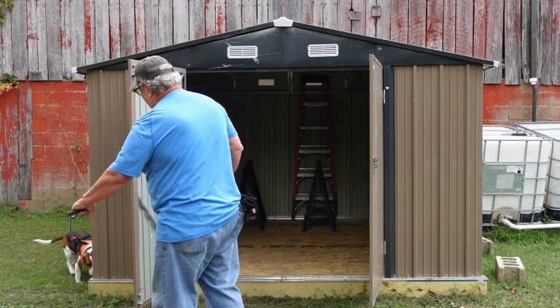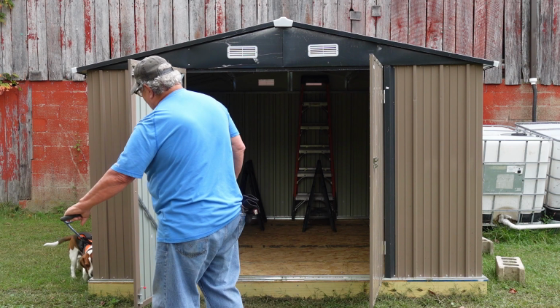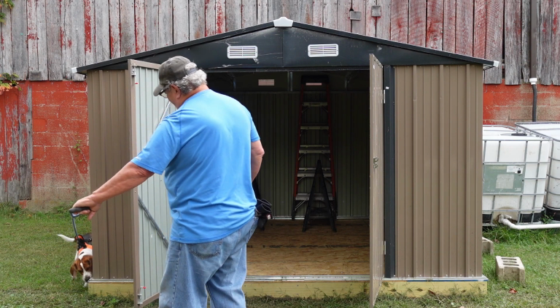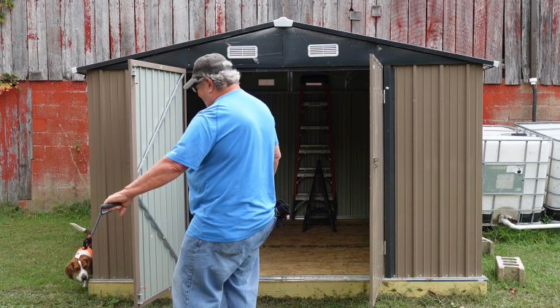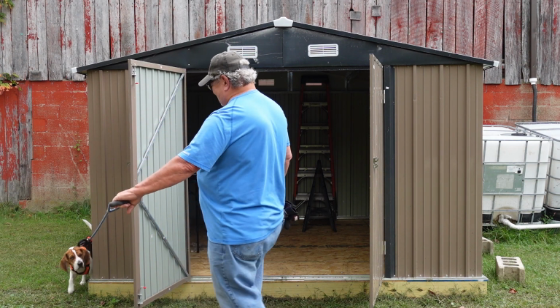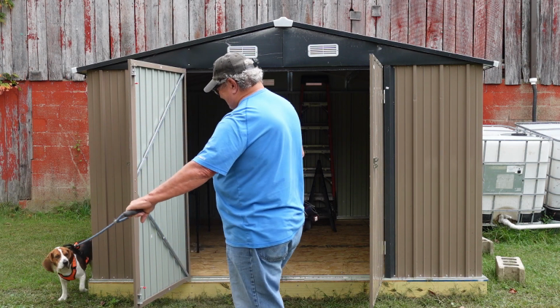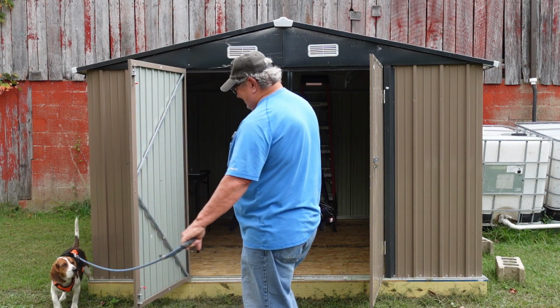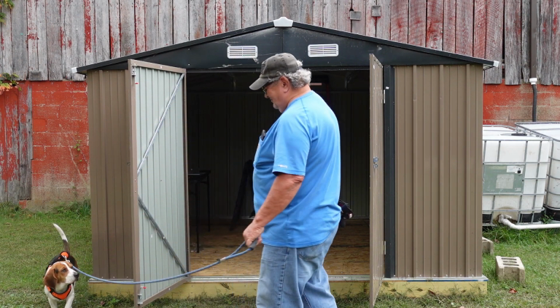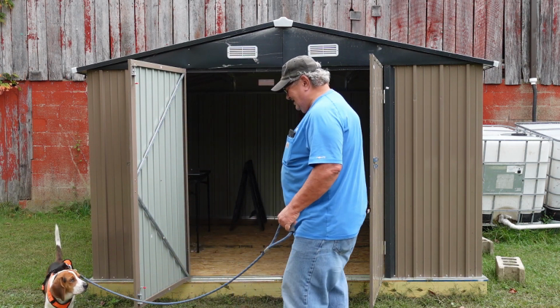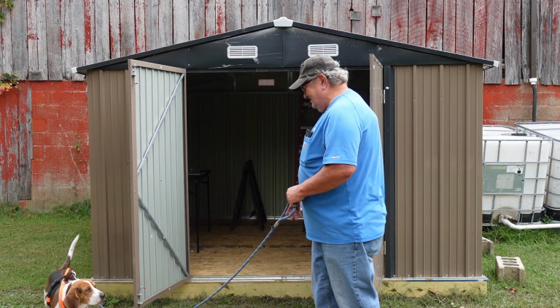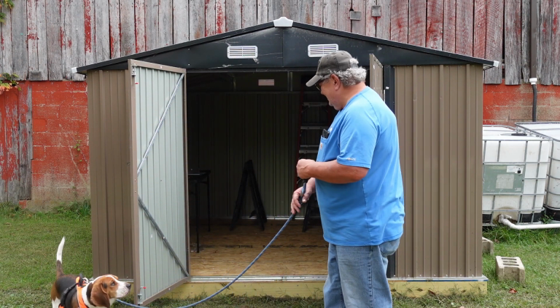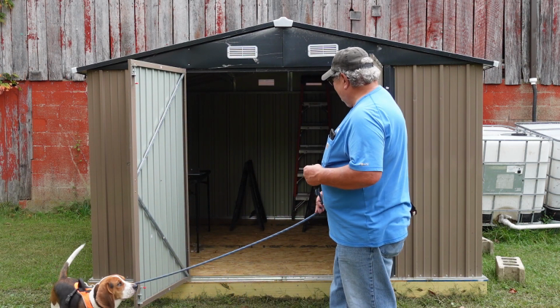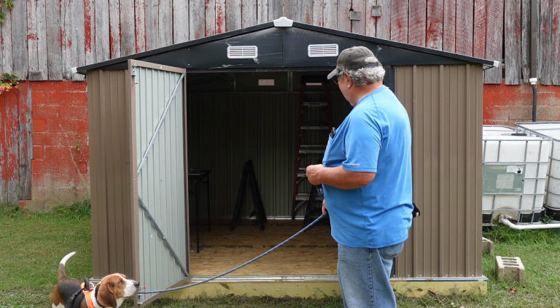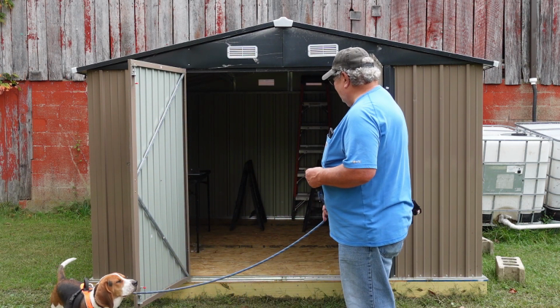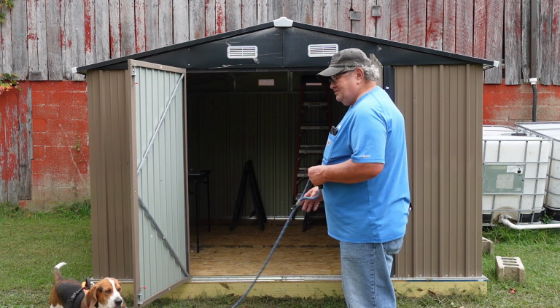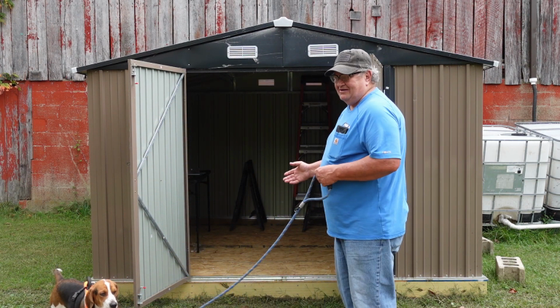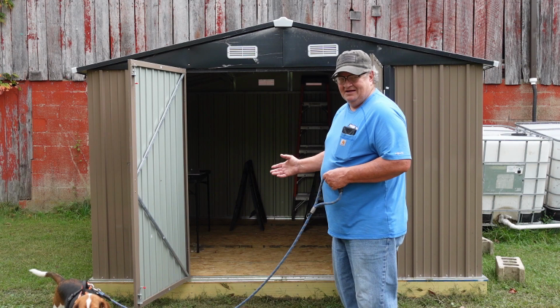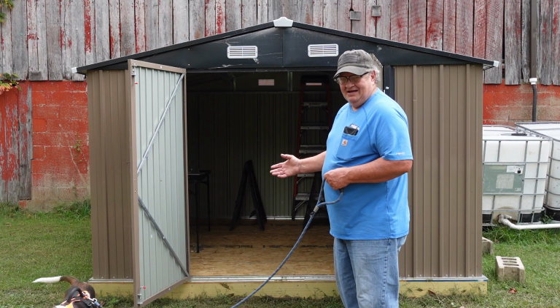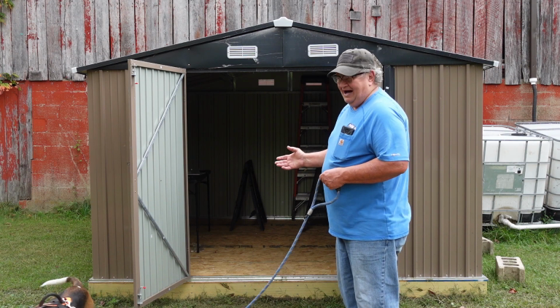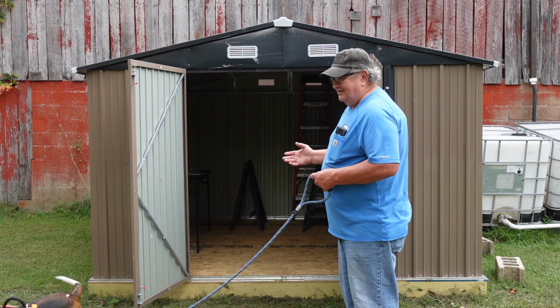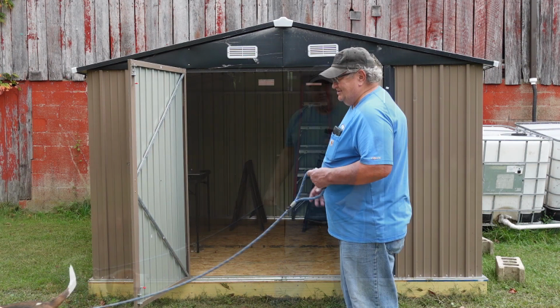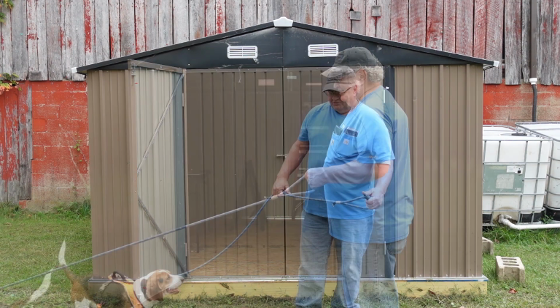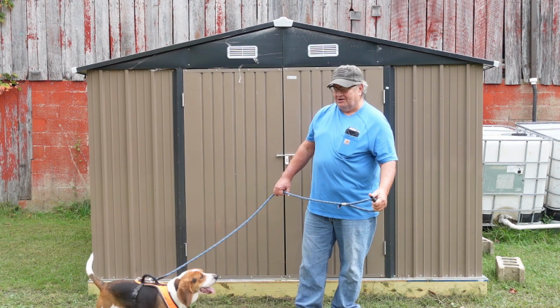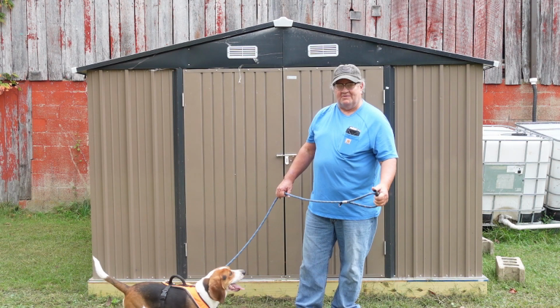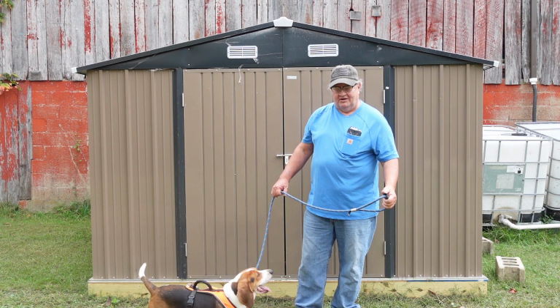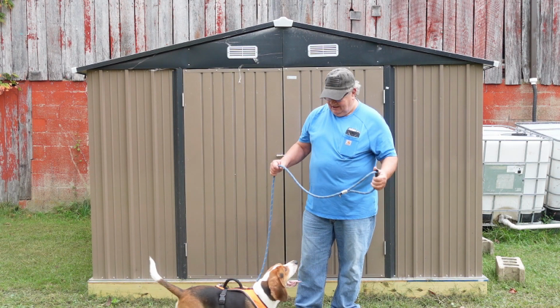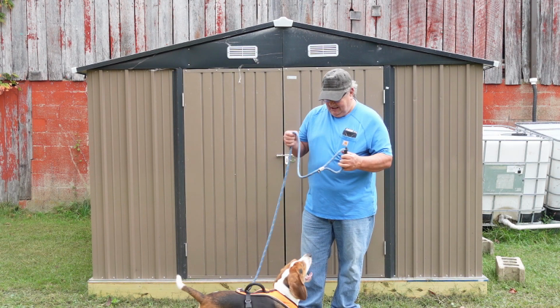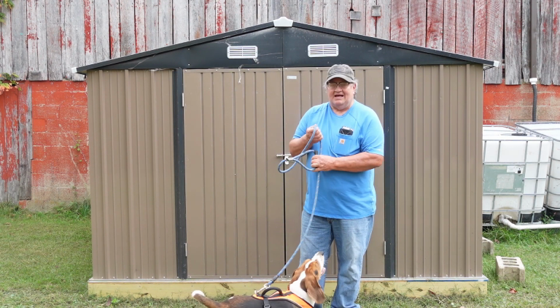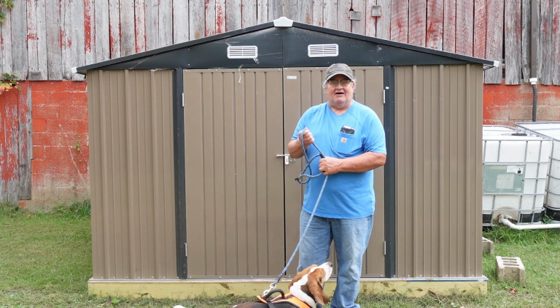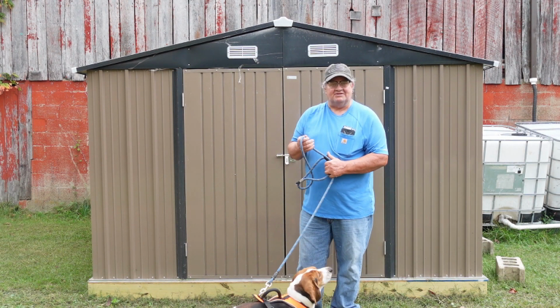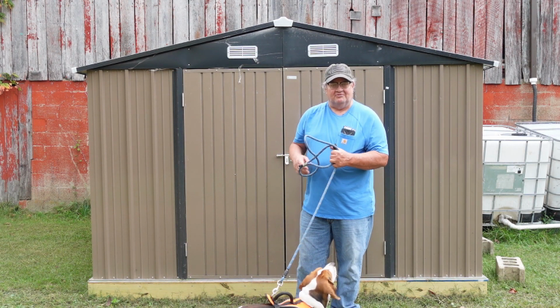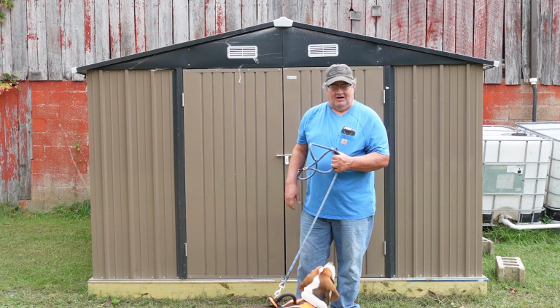Rex, get back over here. I think Rex approves of it. It's great. I love this shed. I hope you enjoyed this little update on it. Now I can start loading it up.